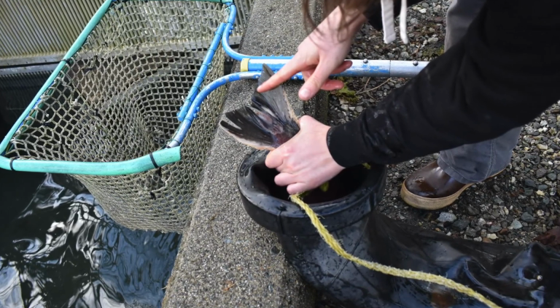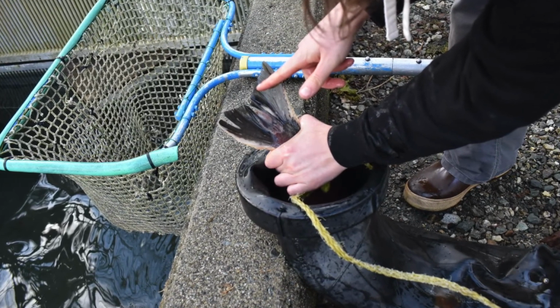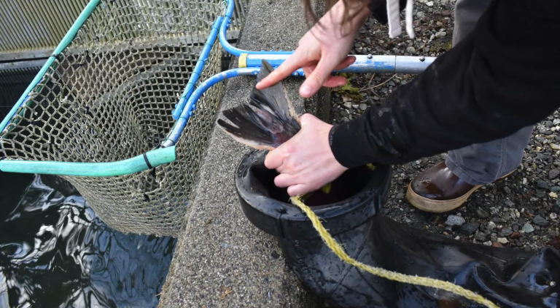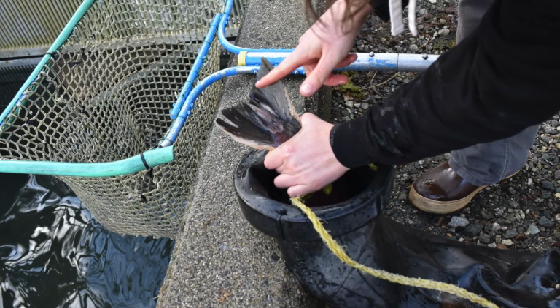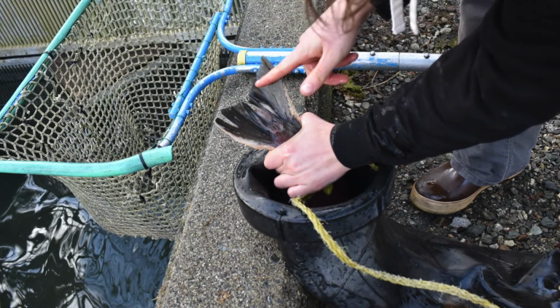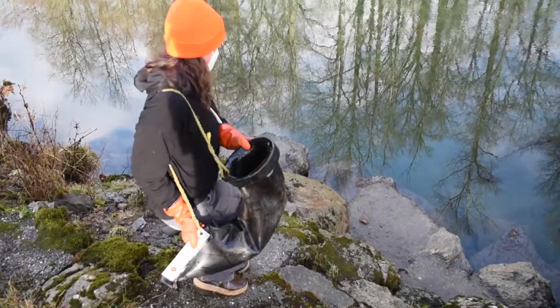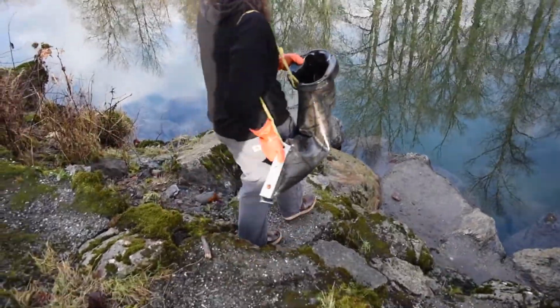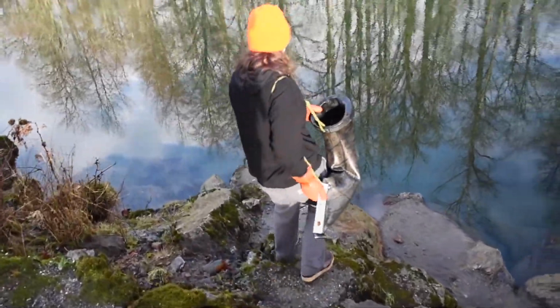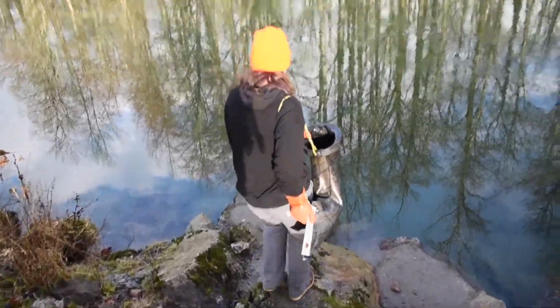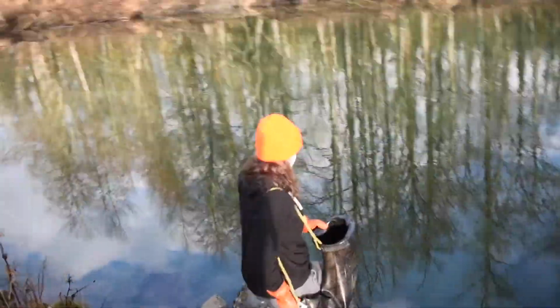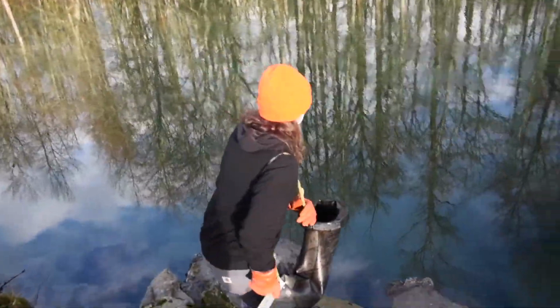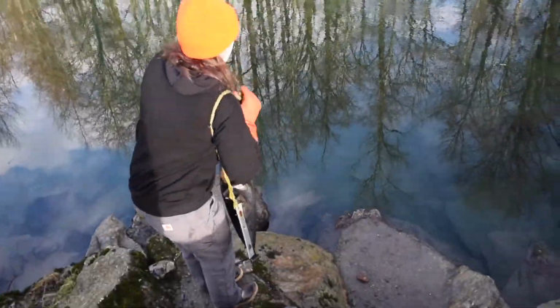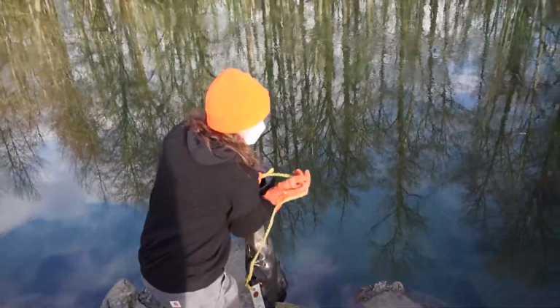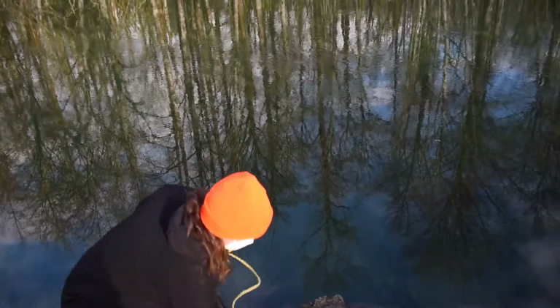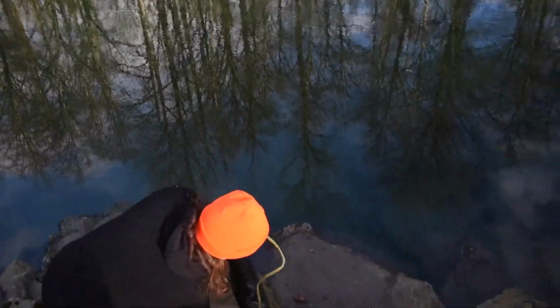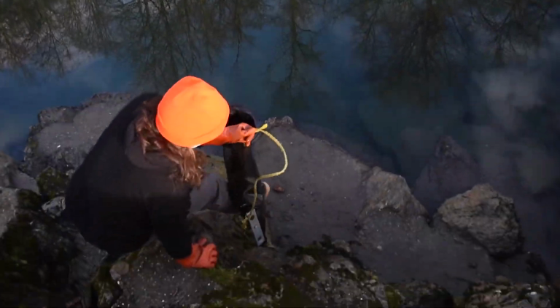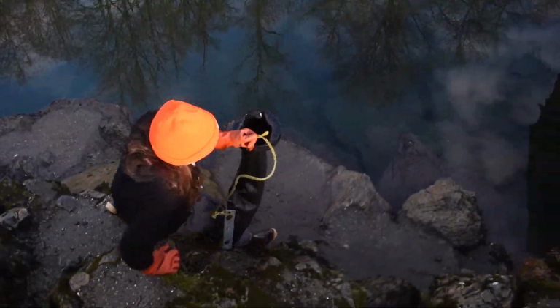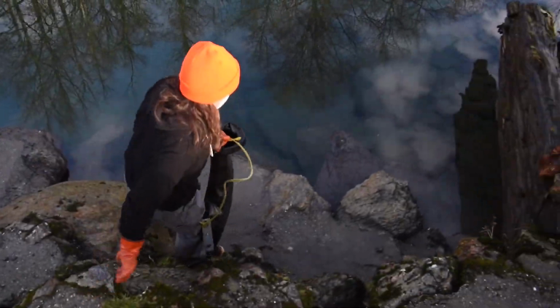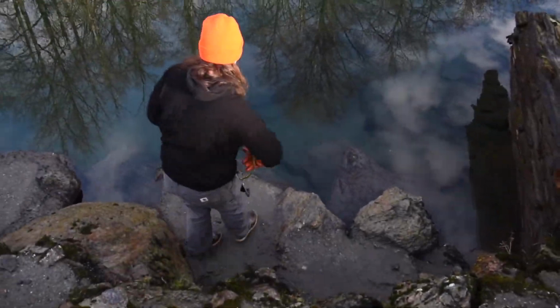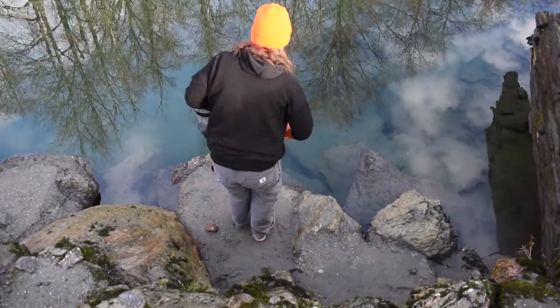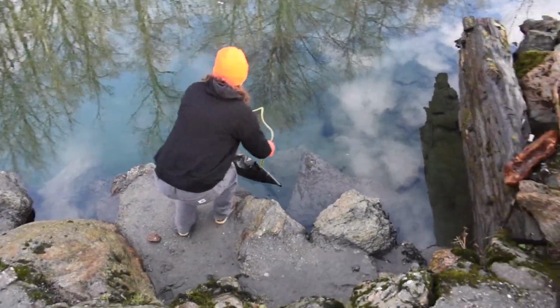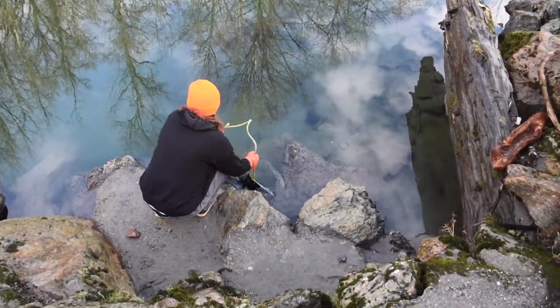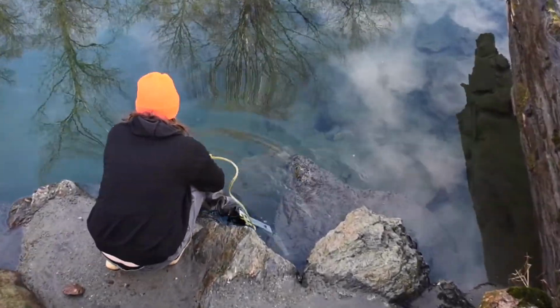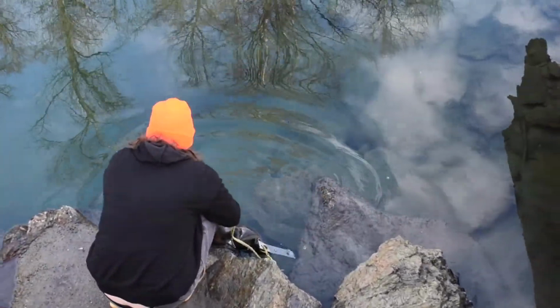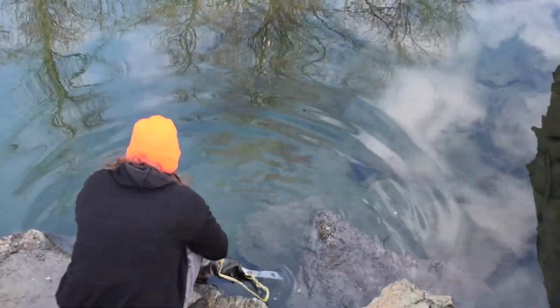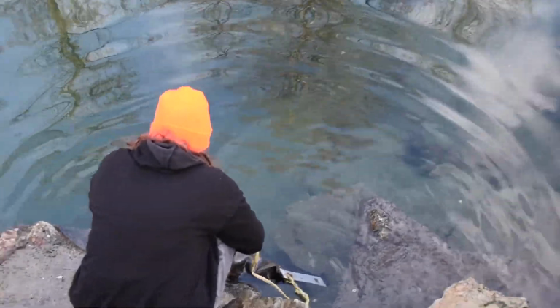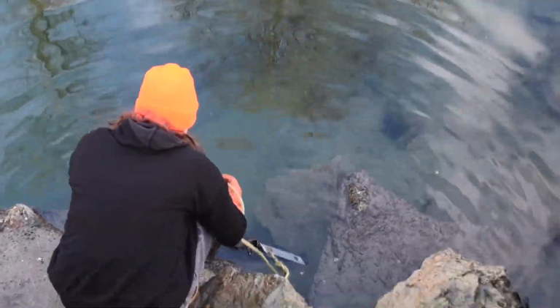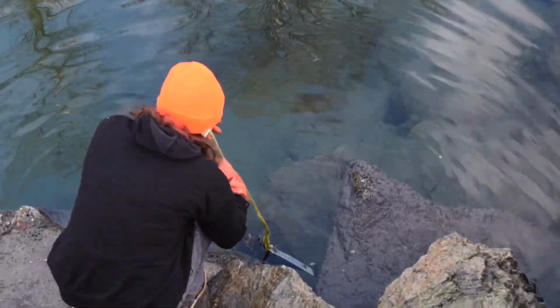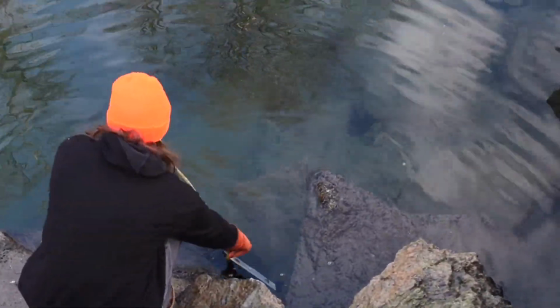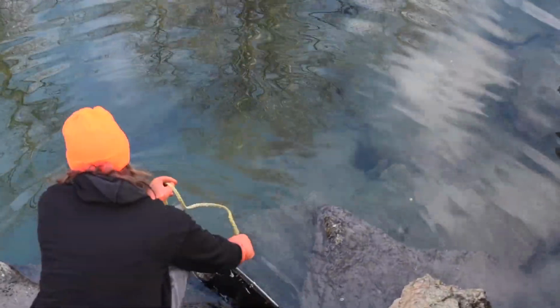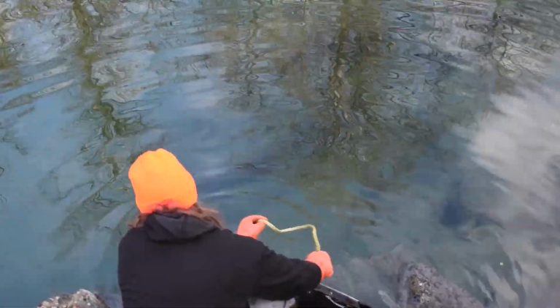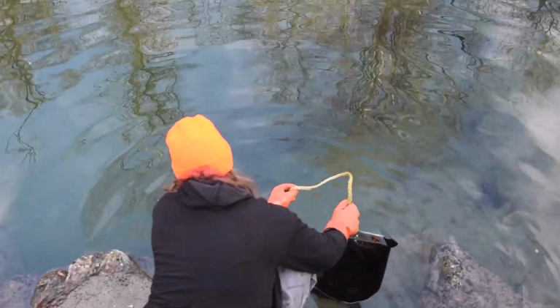Like Chinook, coho salmon are also endangered. However, they did have a very good run this year. Coho spawn in November, and Chinook spawn in the fall and spring.